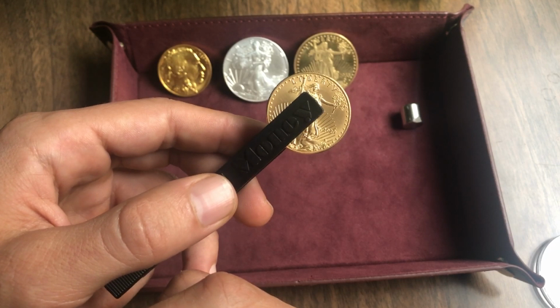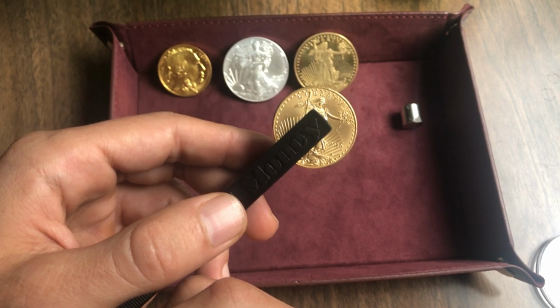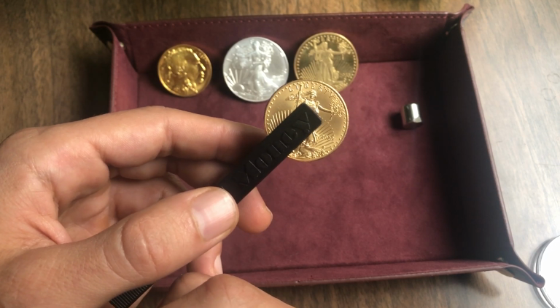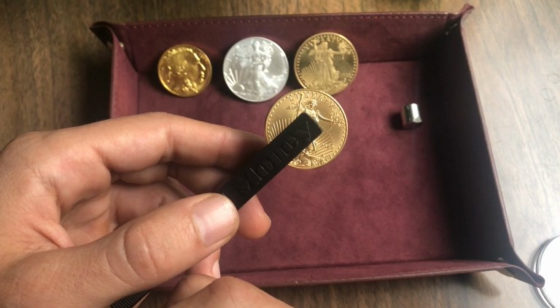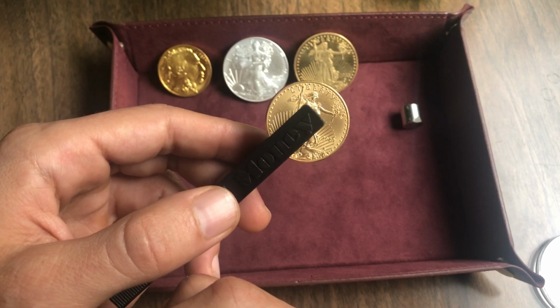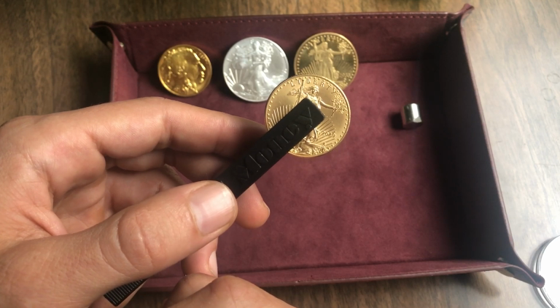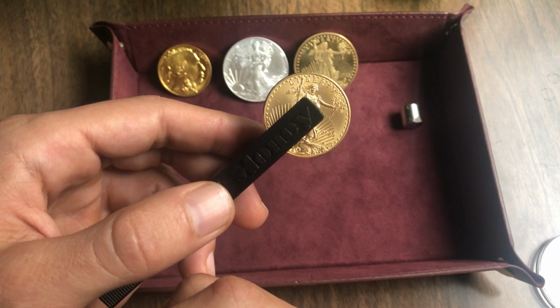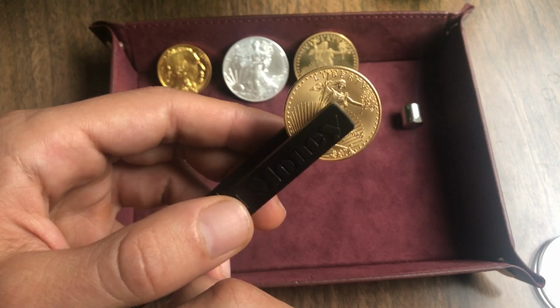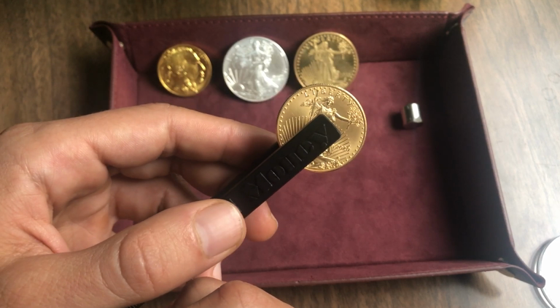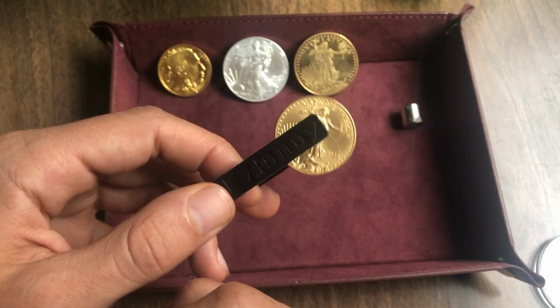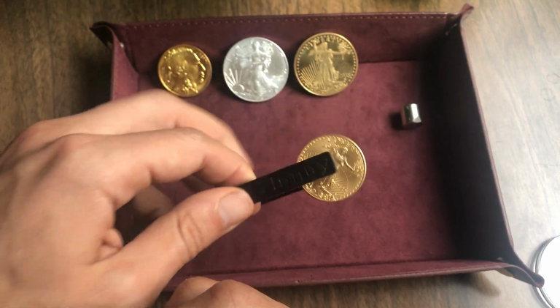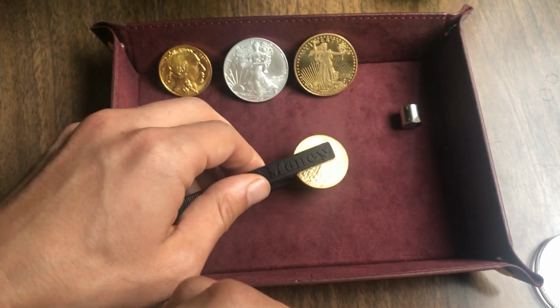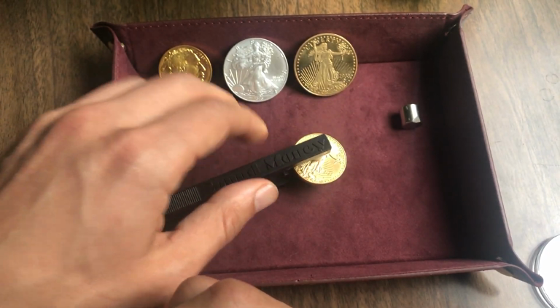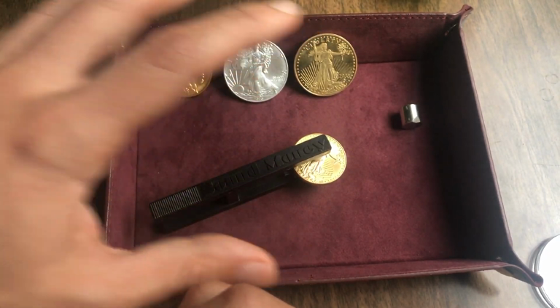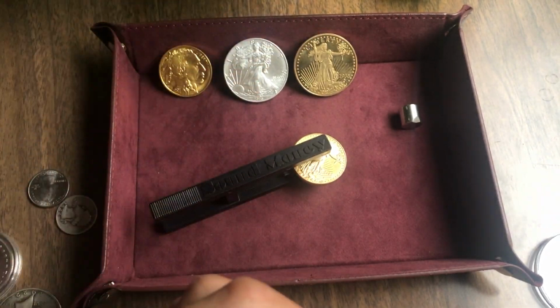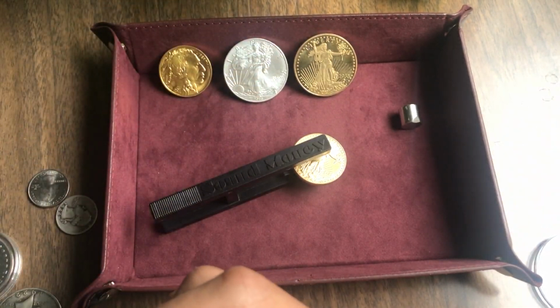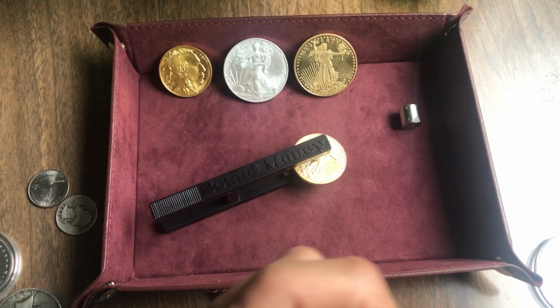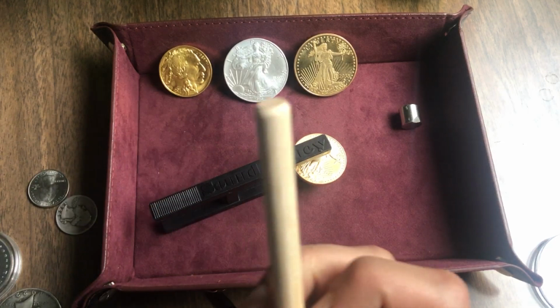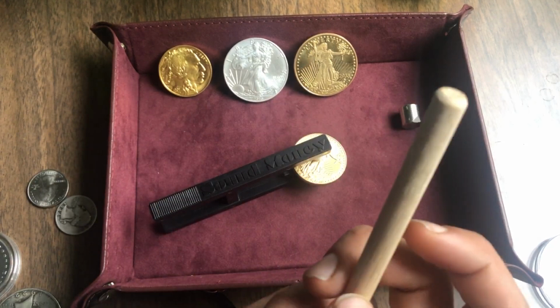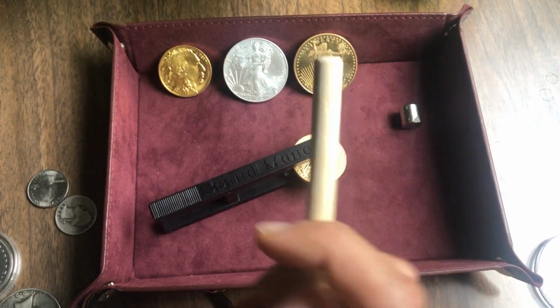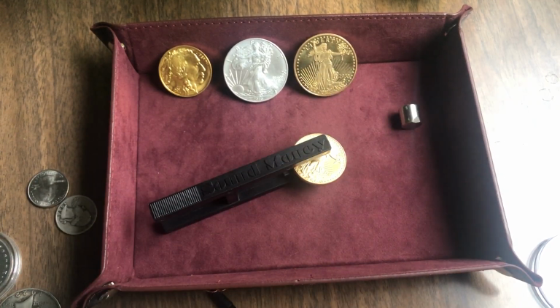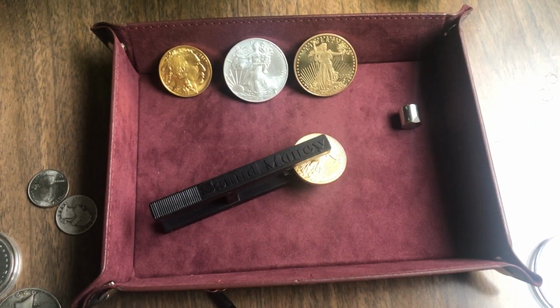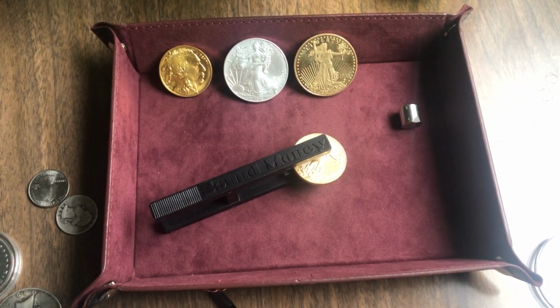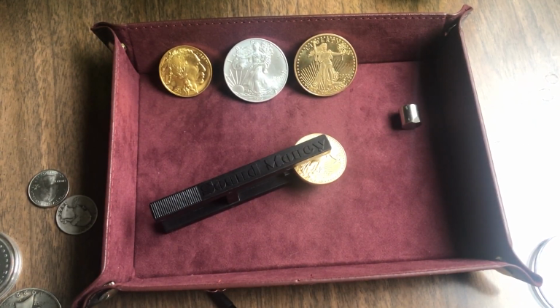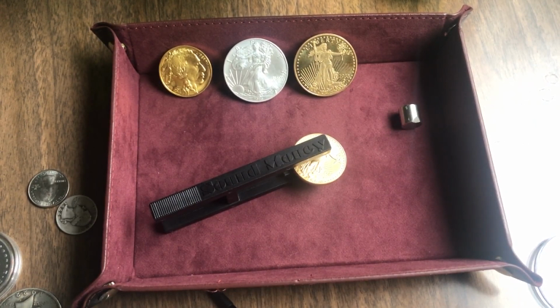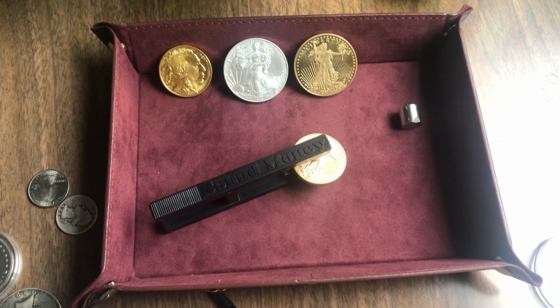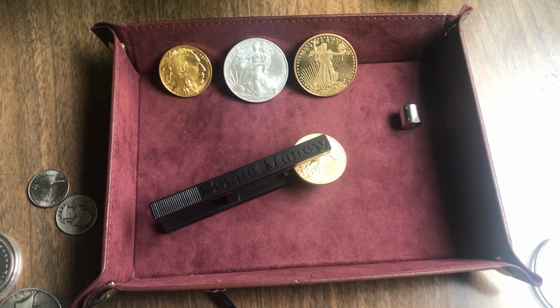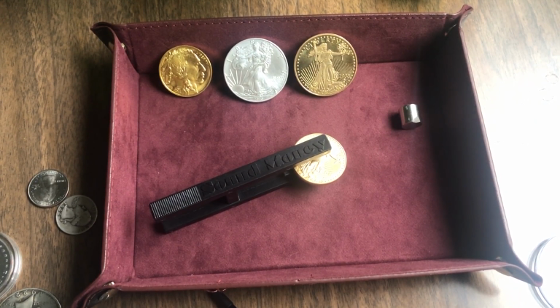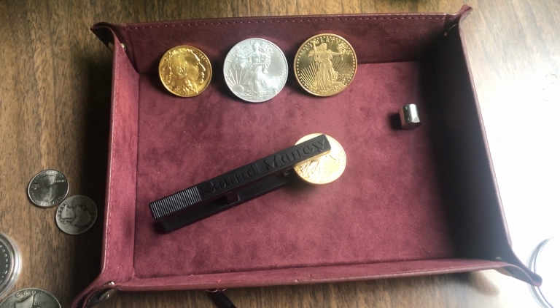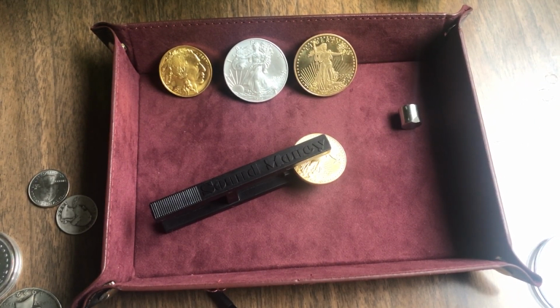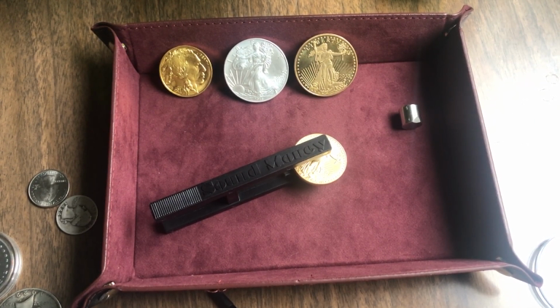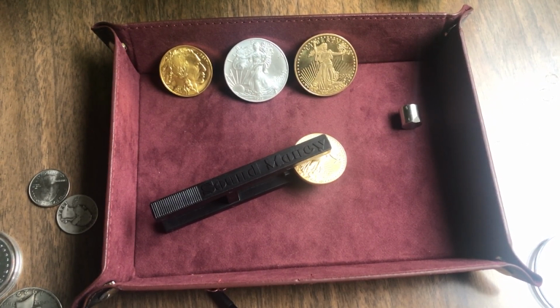So I have no idea why it's doing that. Maybe it's some kind of alchemy magic or something like that. If any of you guys know, let me know — I'm super interested. I hope you're having a good day, happy hunting, and test your stack.